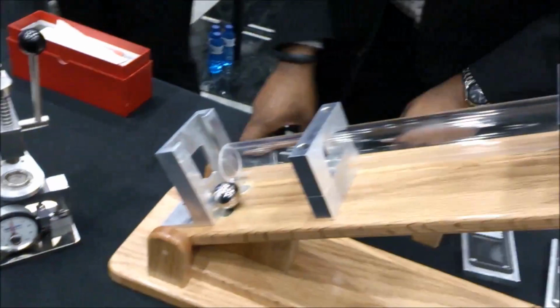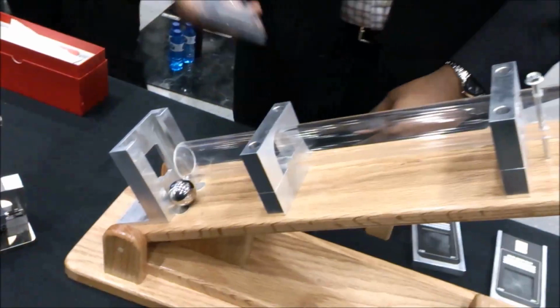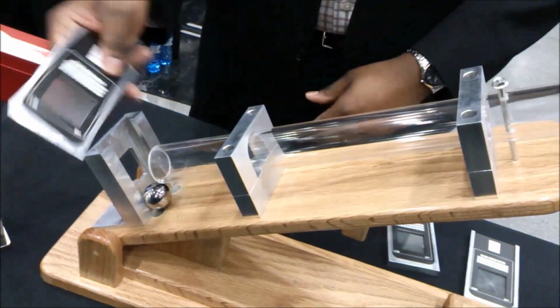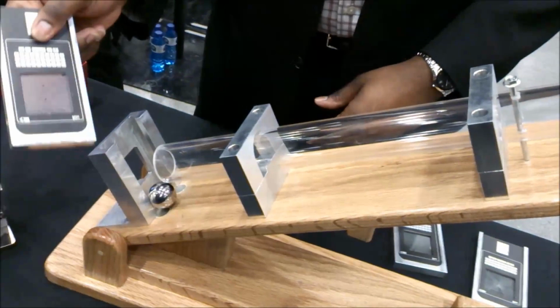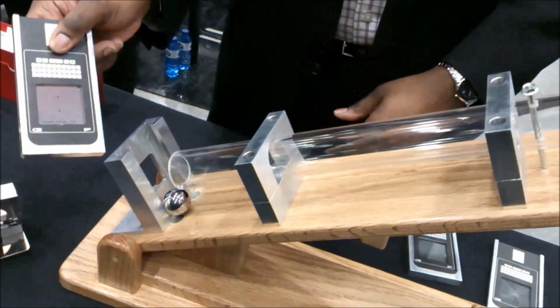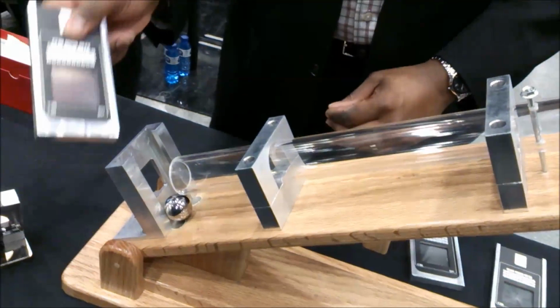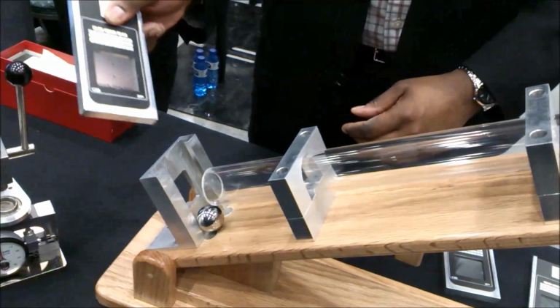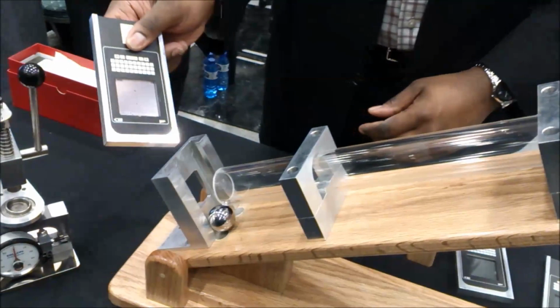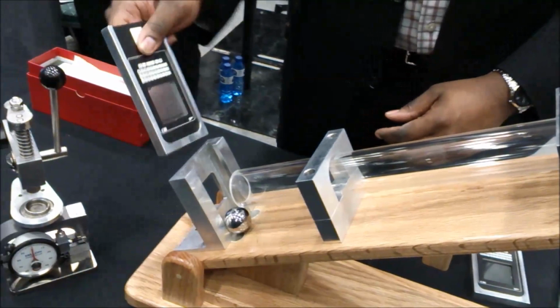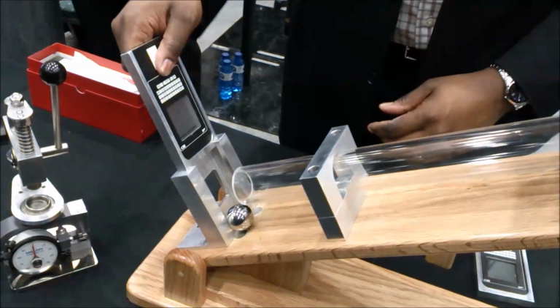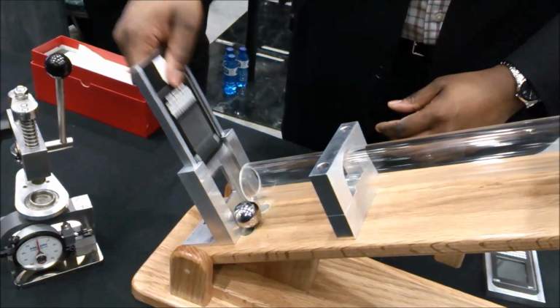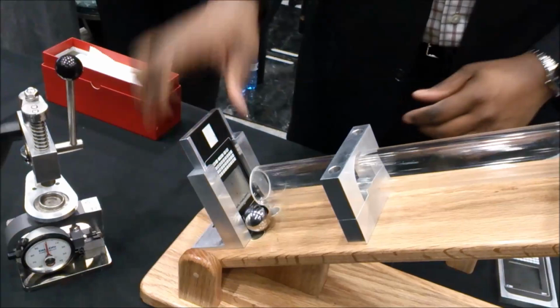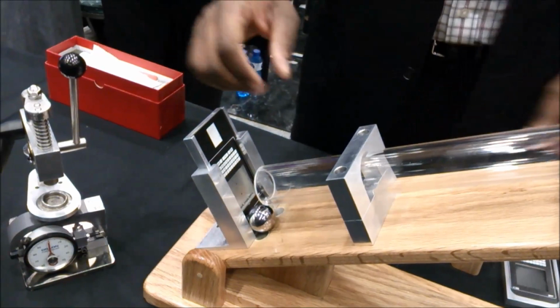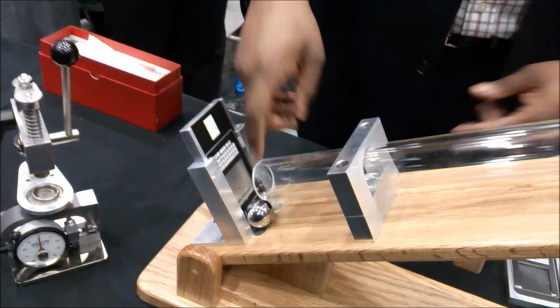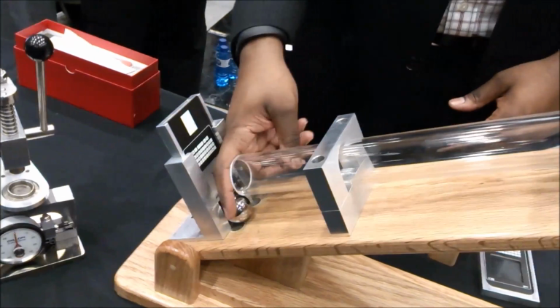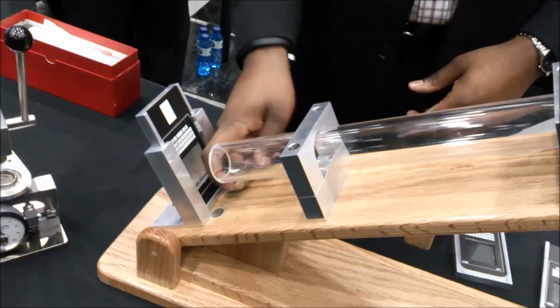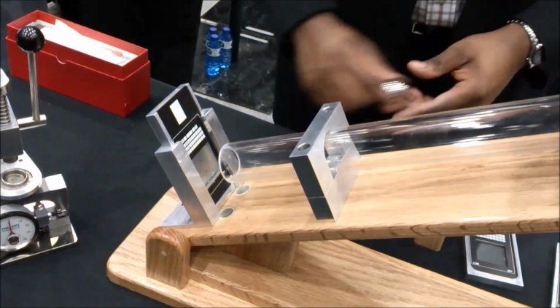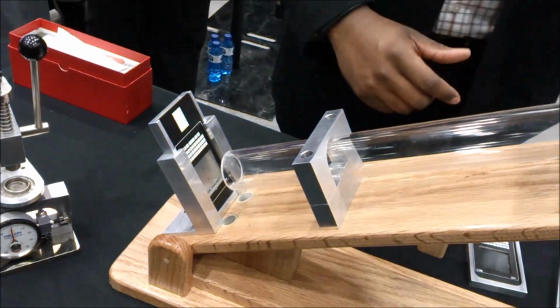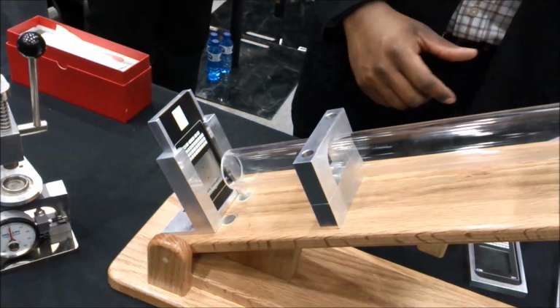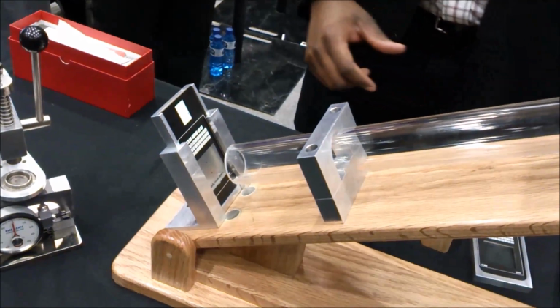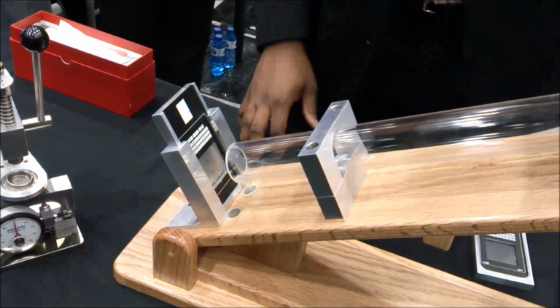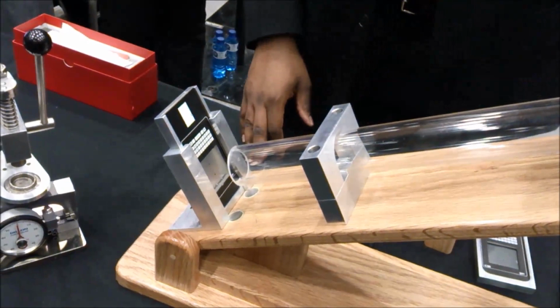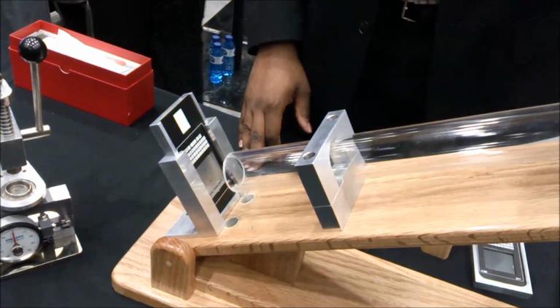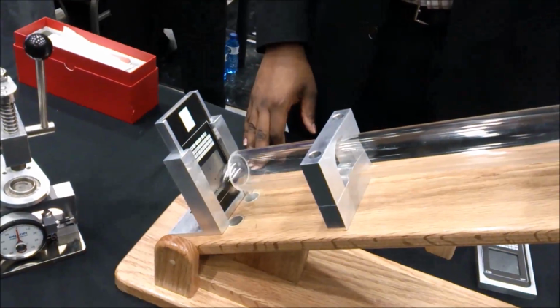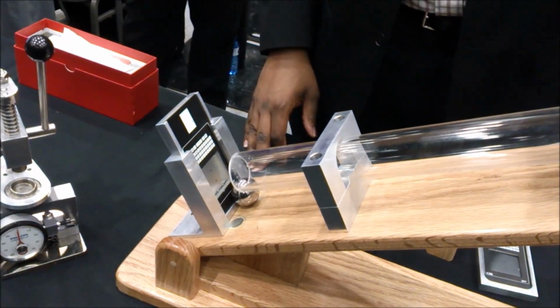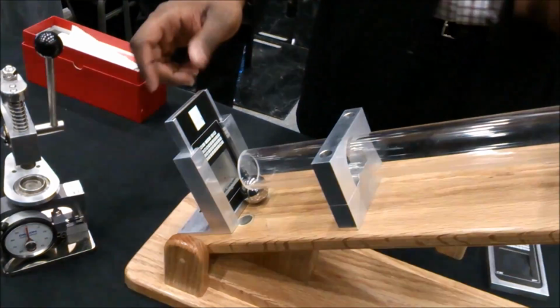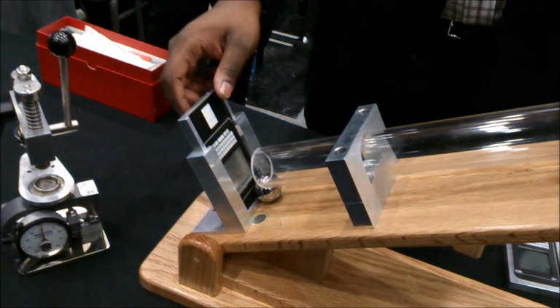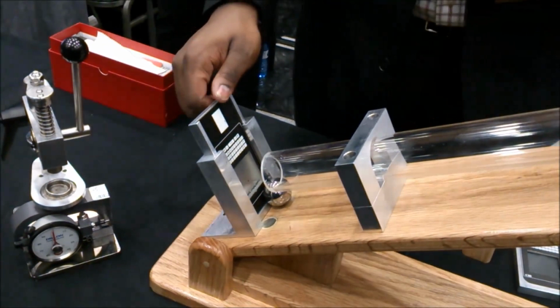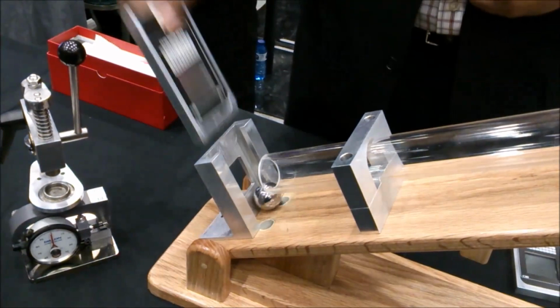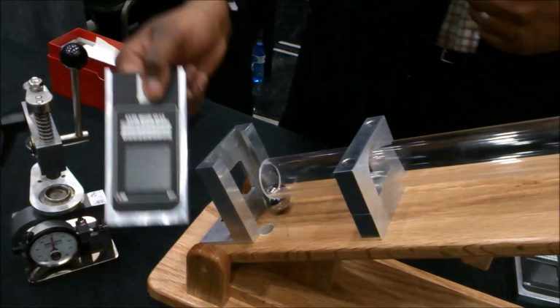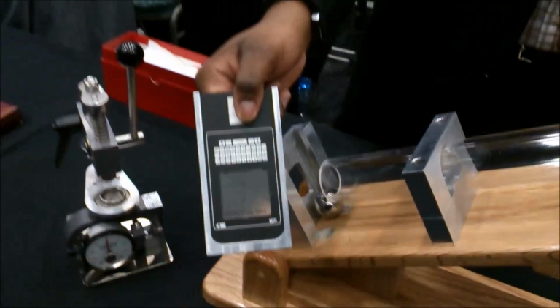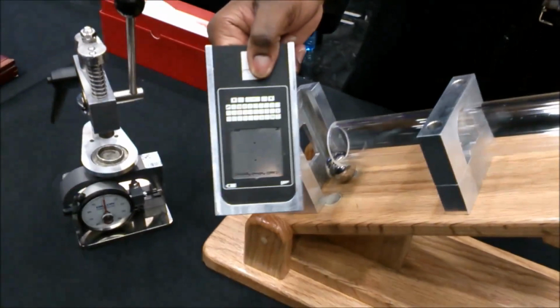So we do the same test with Gorilla Glass 3 — the same 7 newtons scratch, and the same 0.7mm thick, just as the previous one we did. Load it up. Even after two impacts, the glass is still not broken.